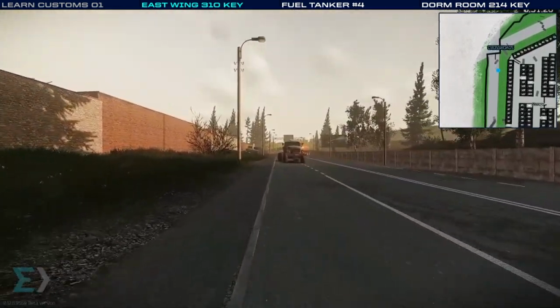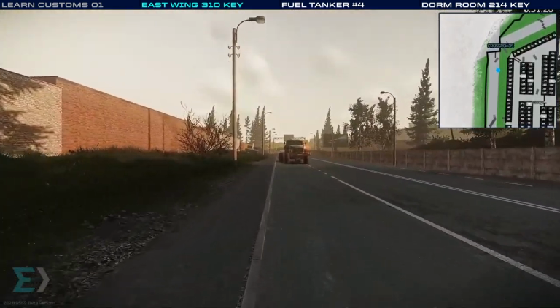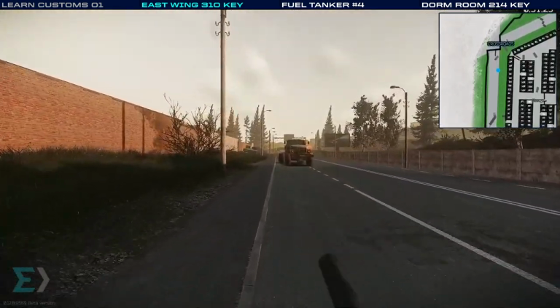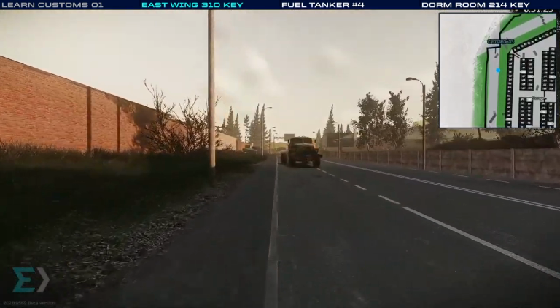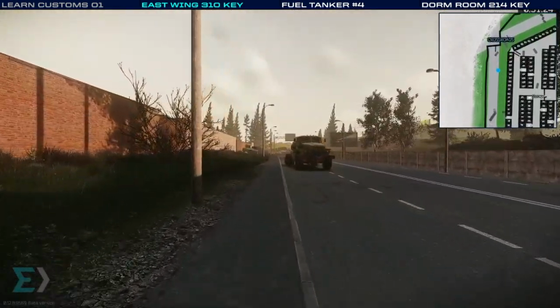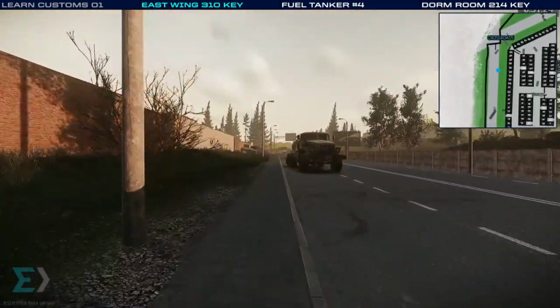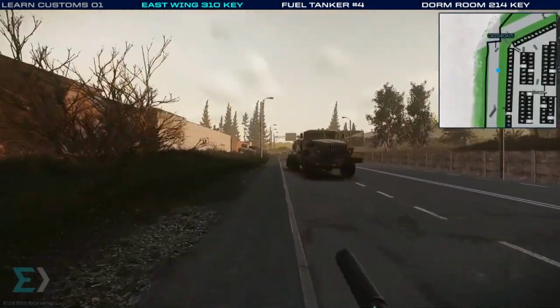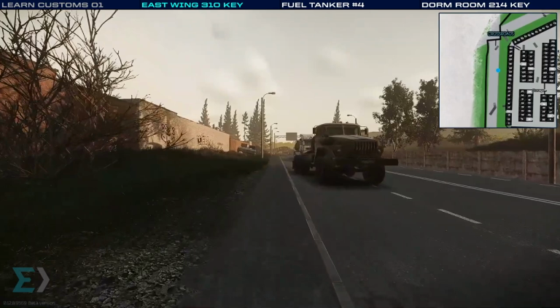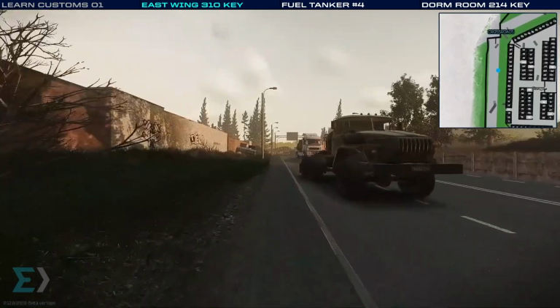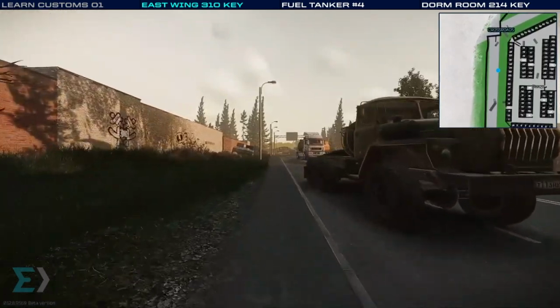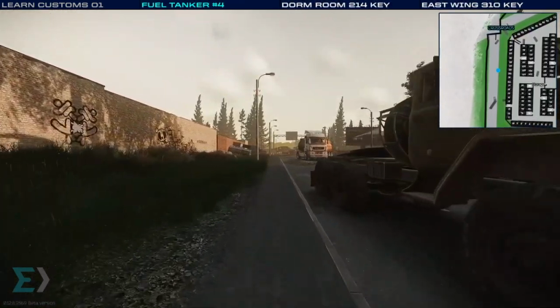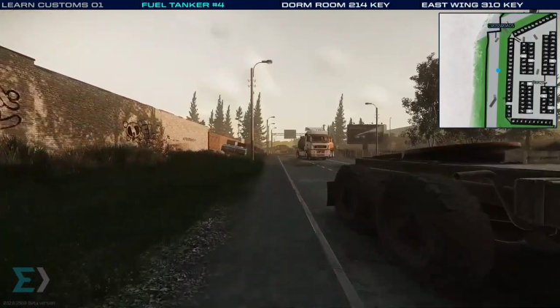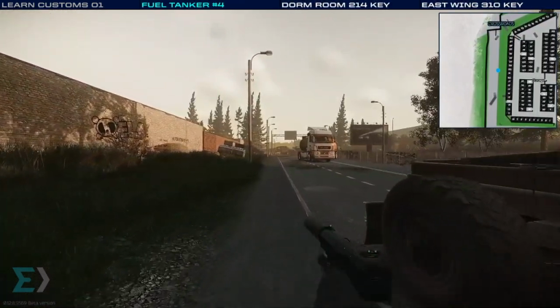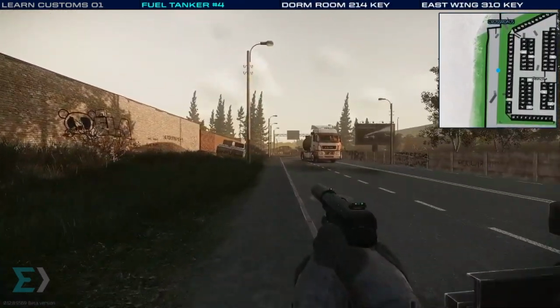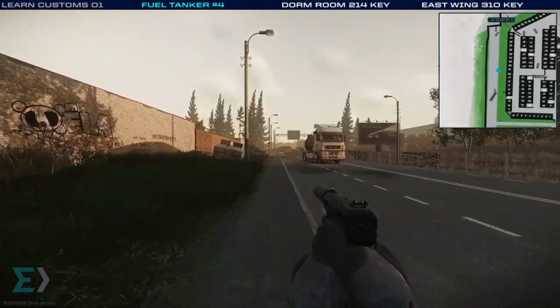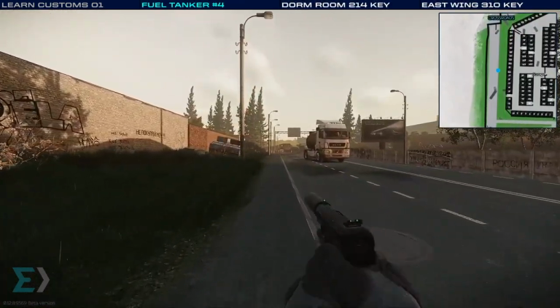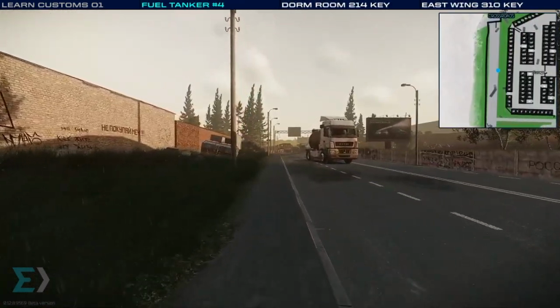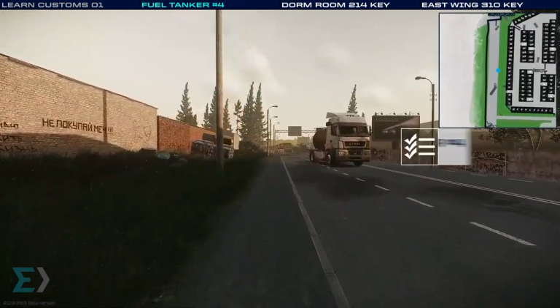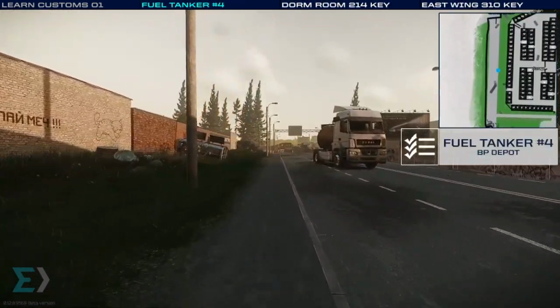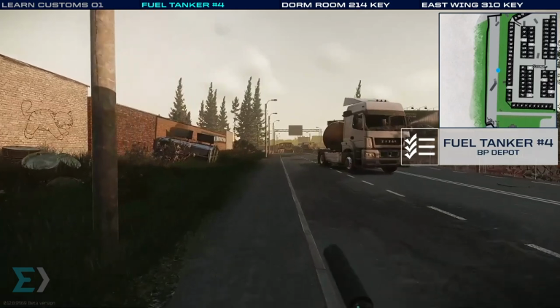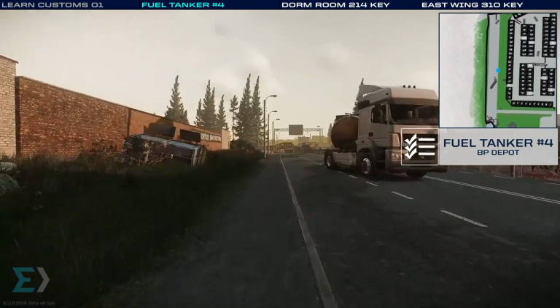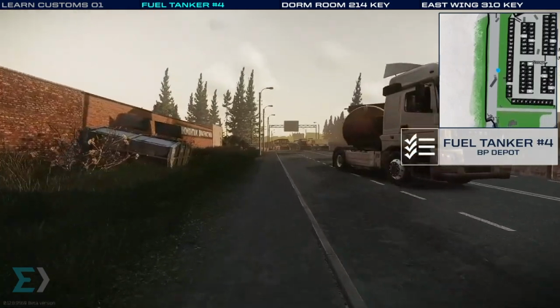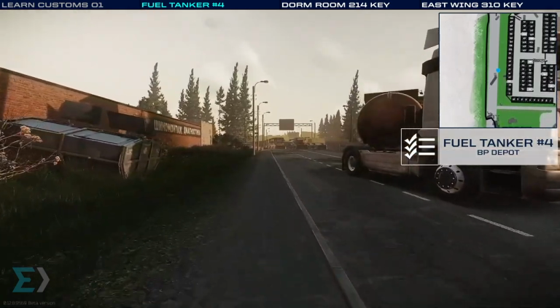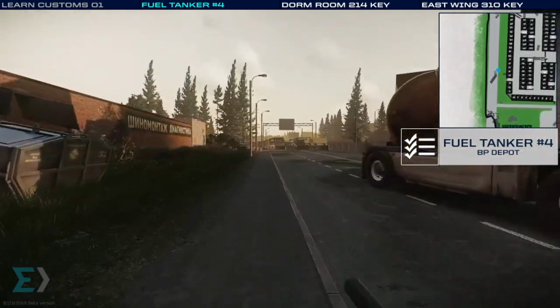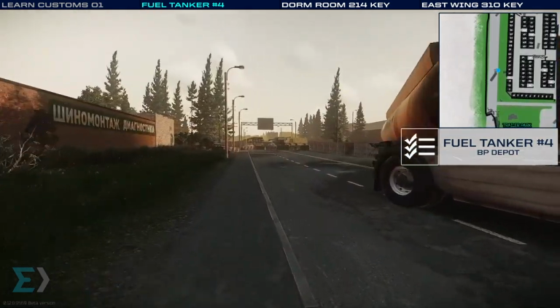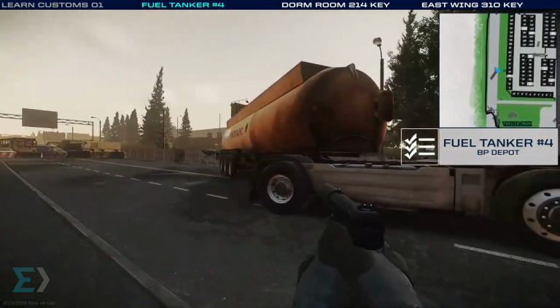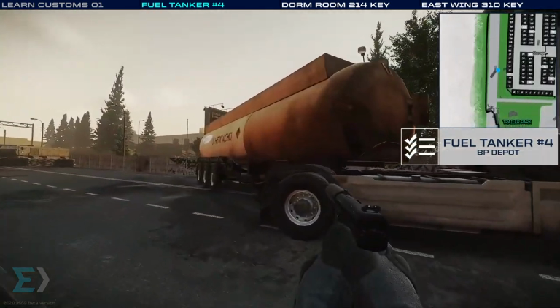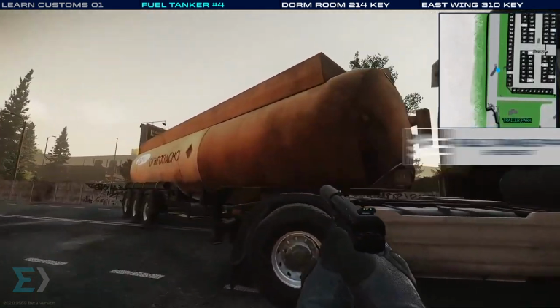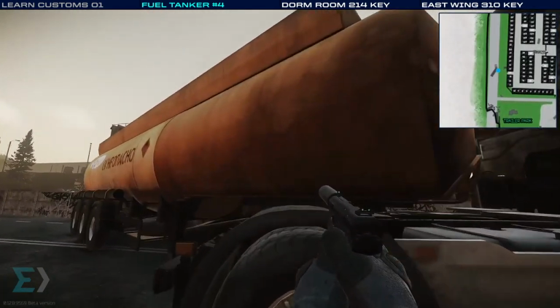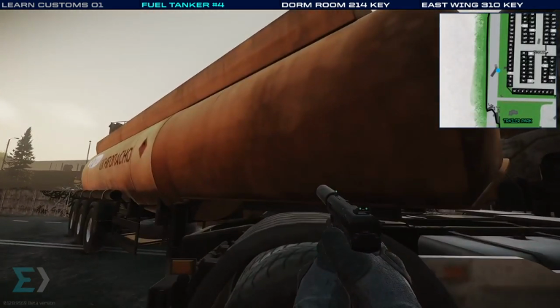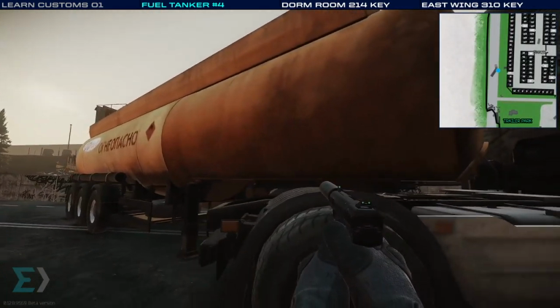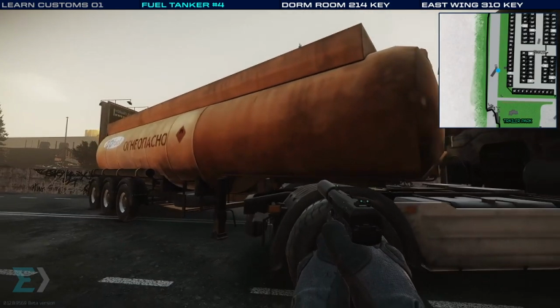Continuing on, we head down this road and we'll see a tanker up on the right. This is the first of four tankers that you'll need to put a marker on for the quest BP Depot. You take a marker, put it on the tank, and then you need to survive for a short time.